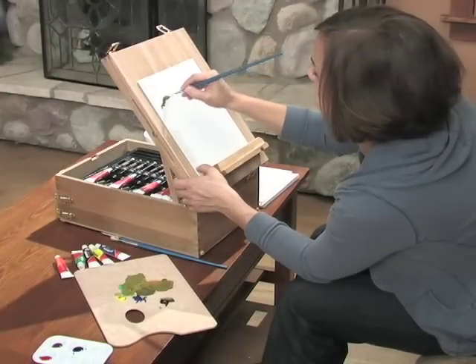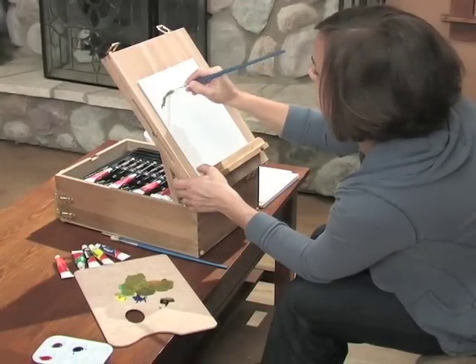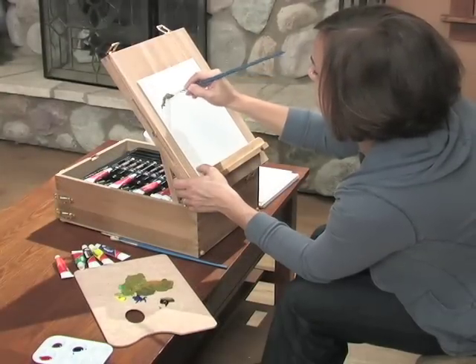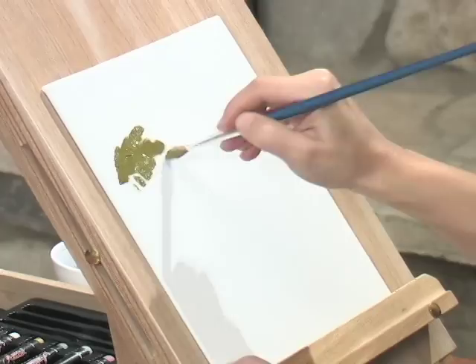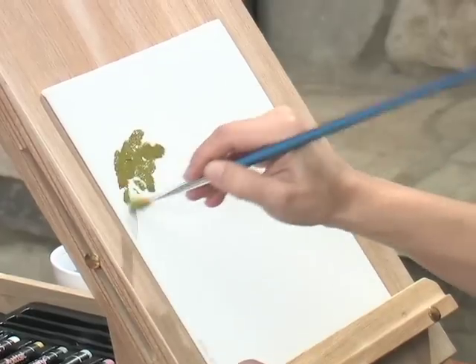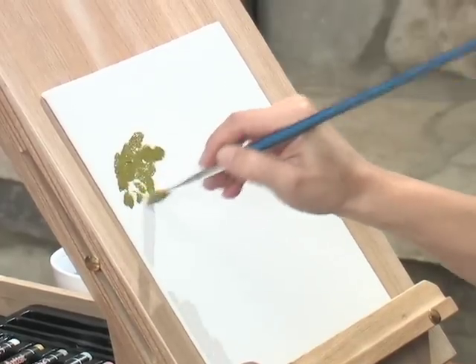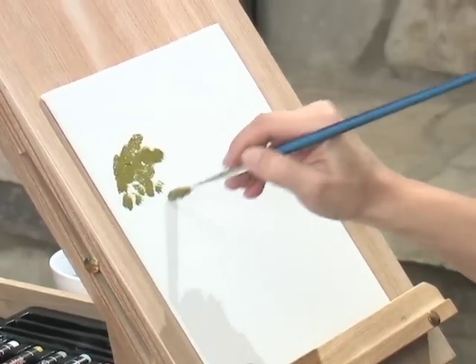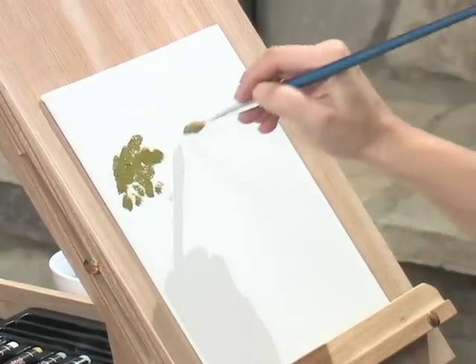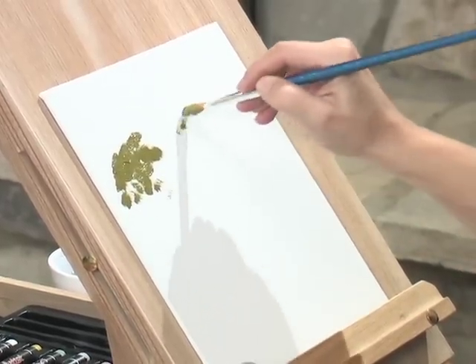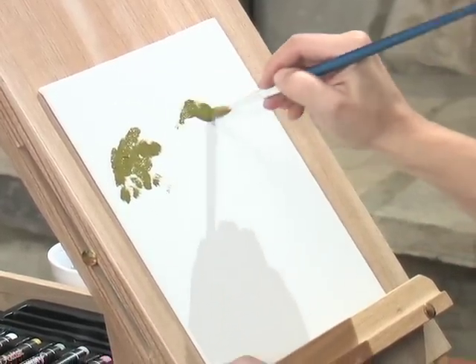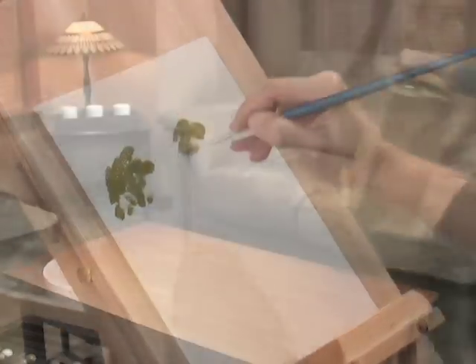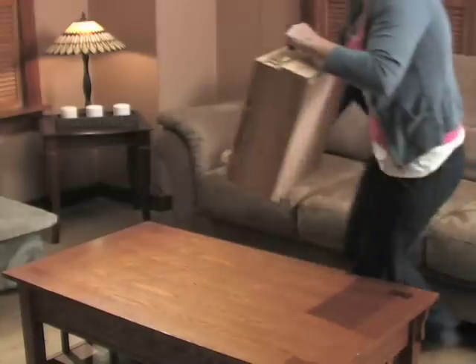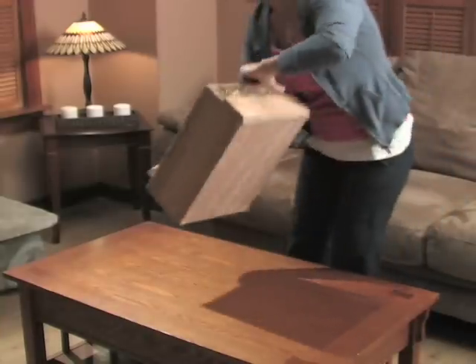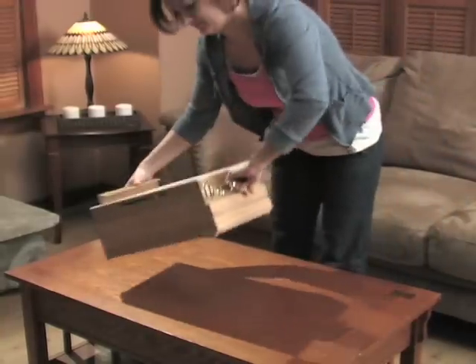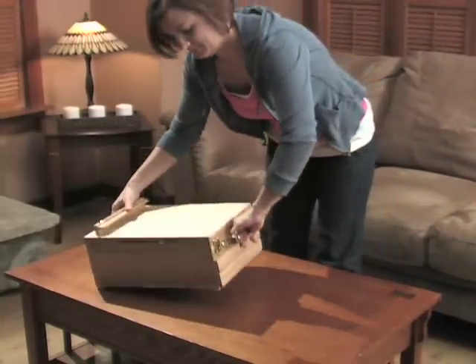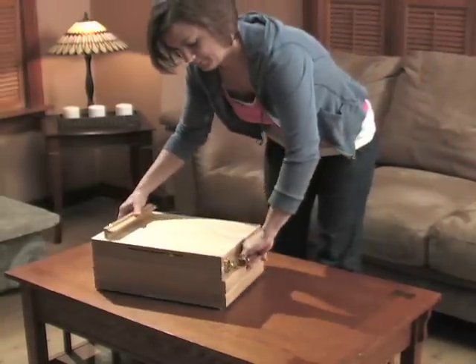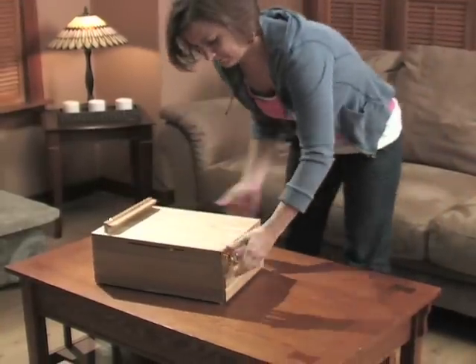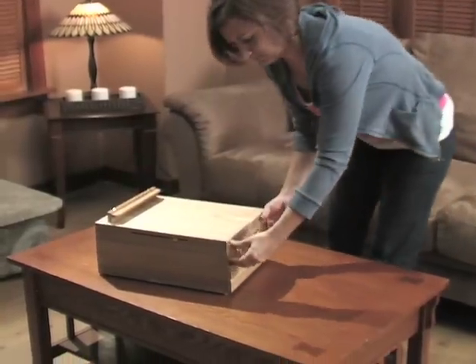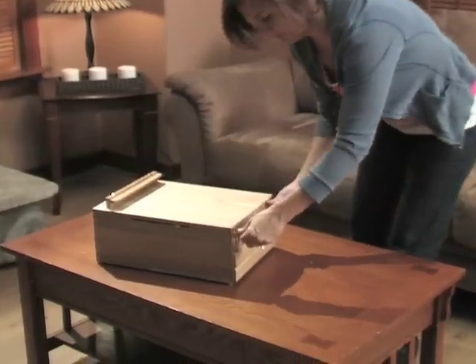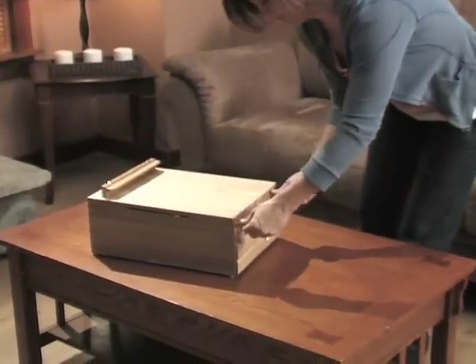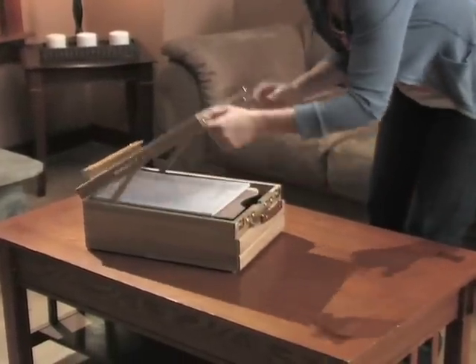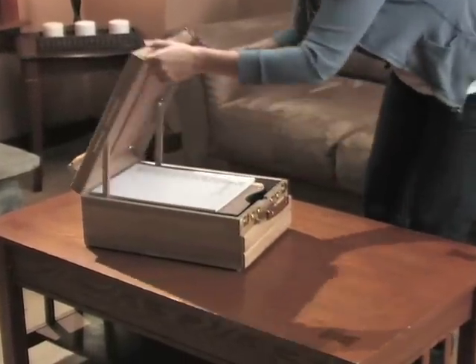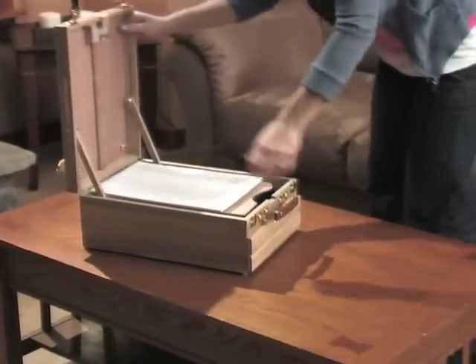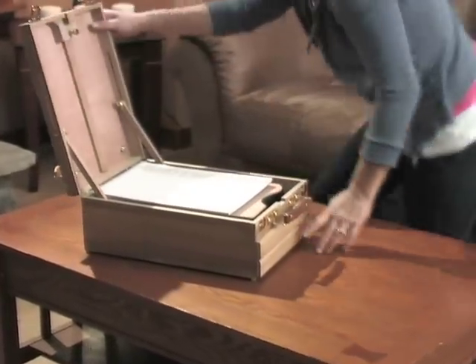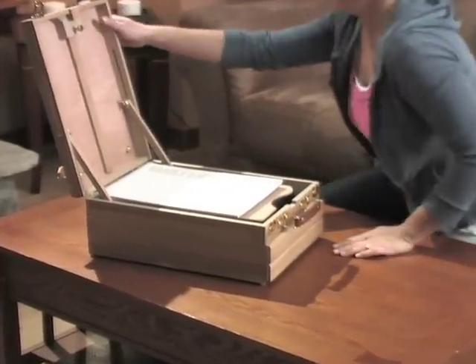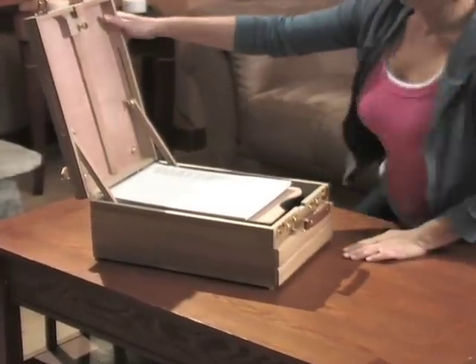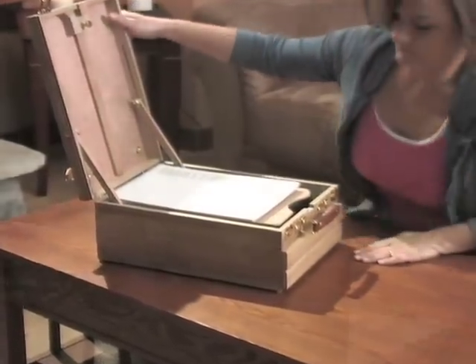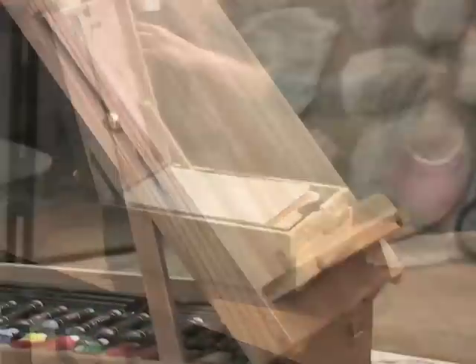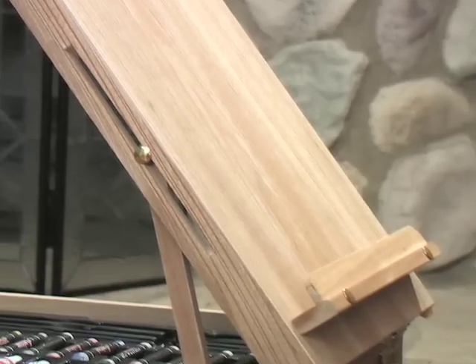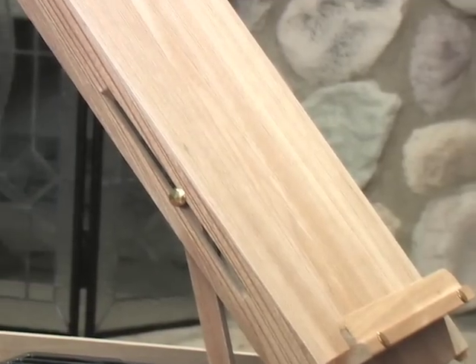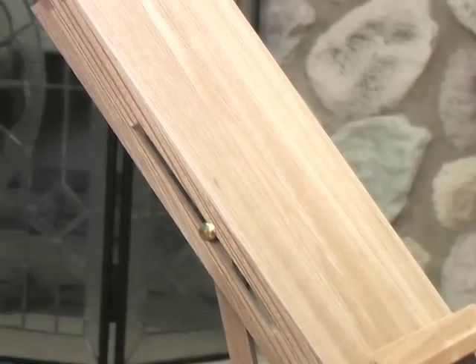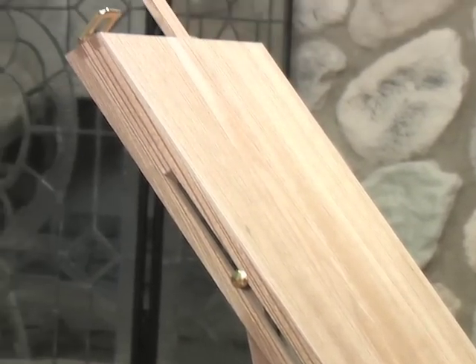All professional quality, and all ready to use. Best of all, the entire set comes packed neatly into a wooden carrying box that not only makes it portable, but also doubles as an easel.